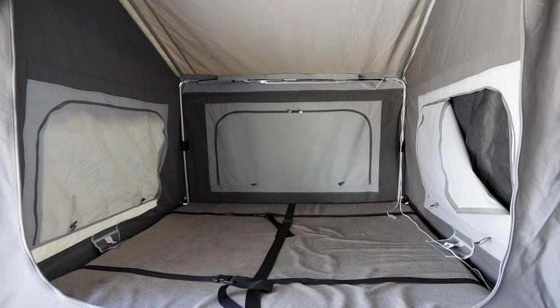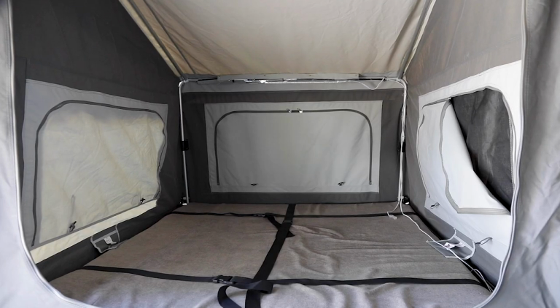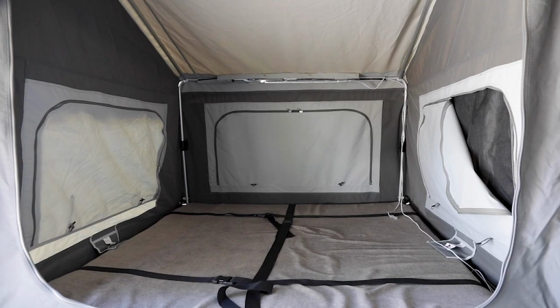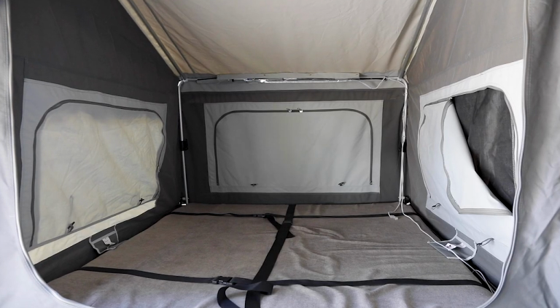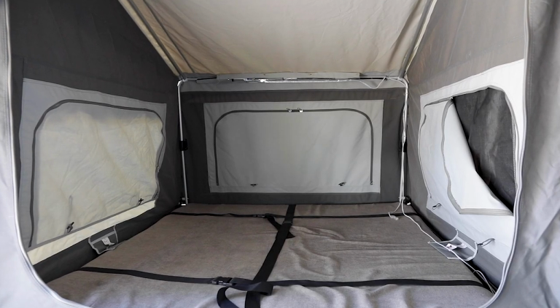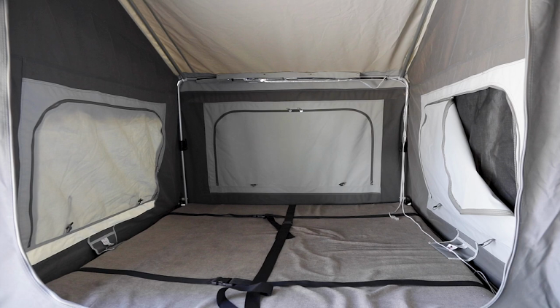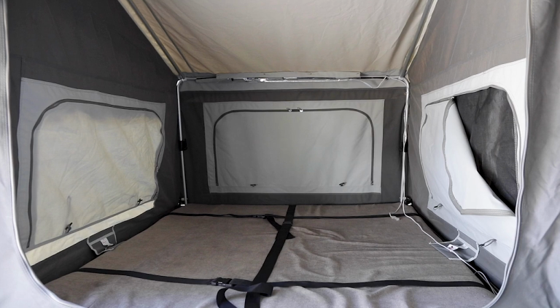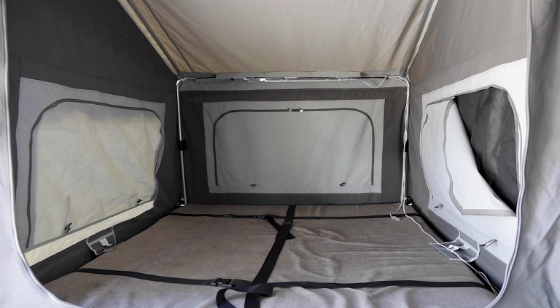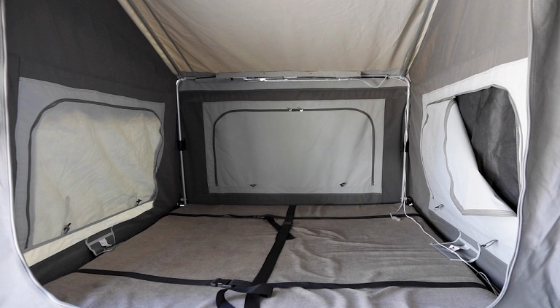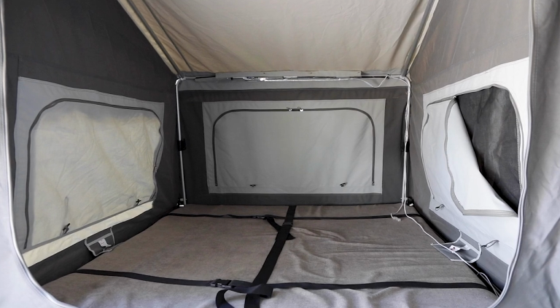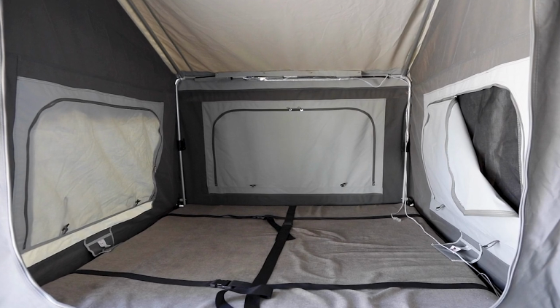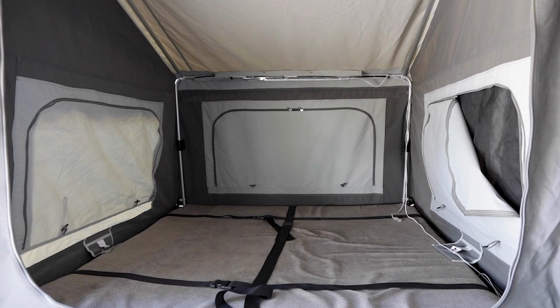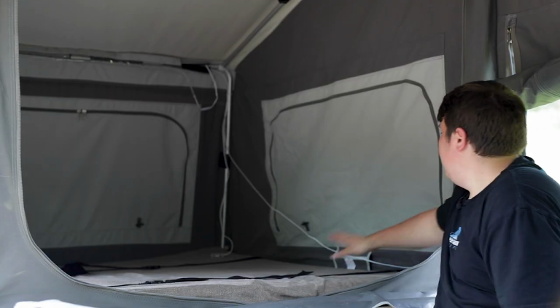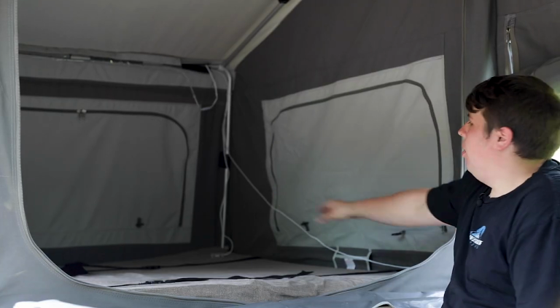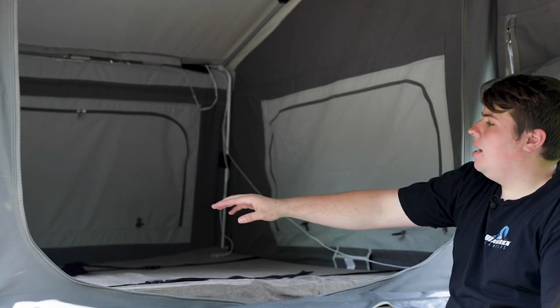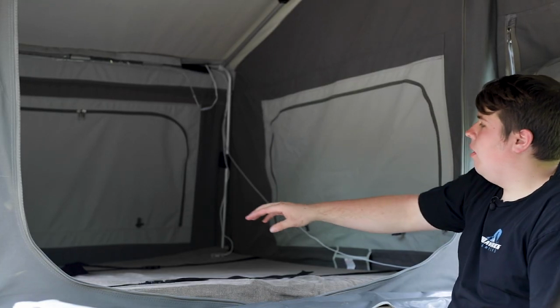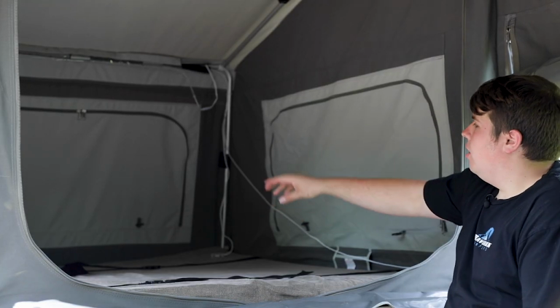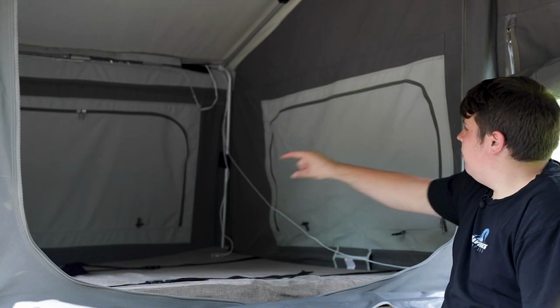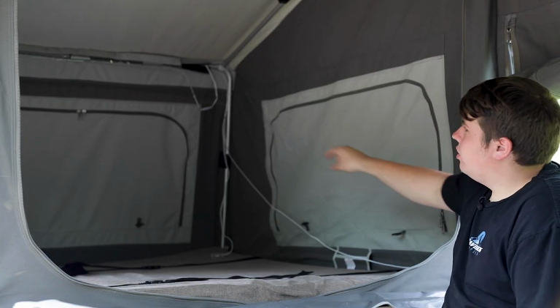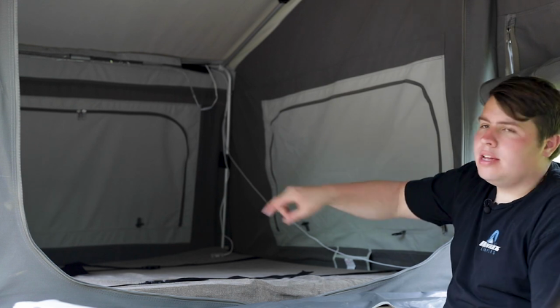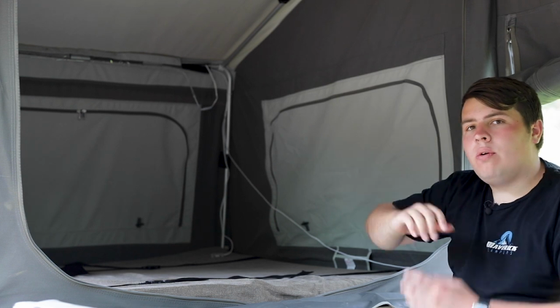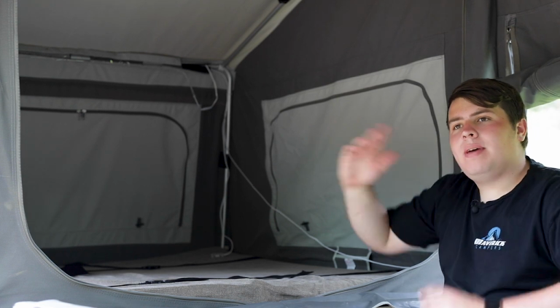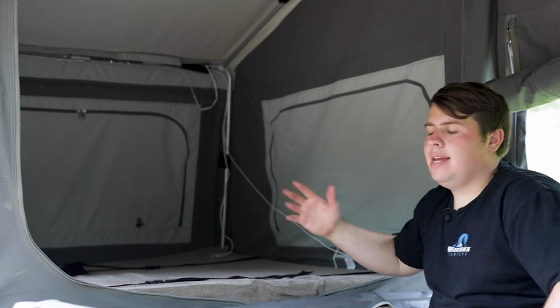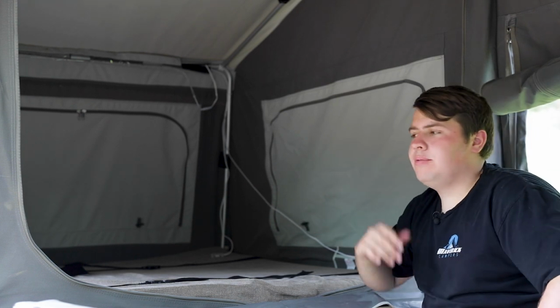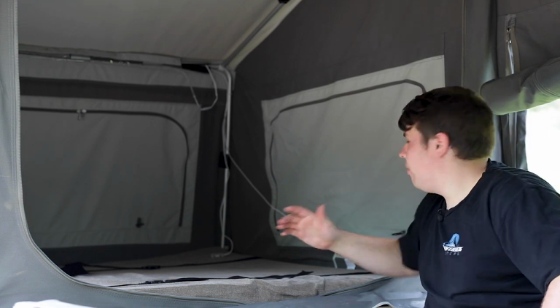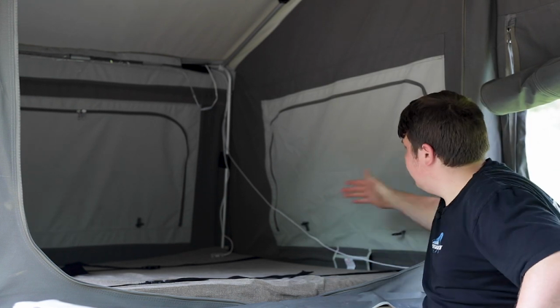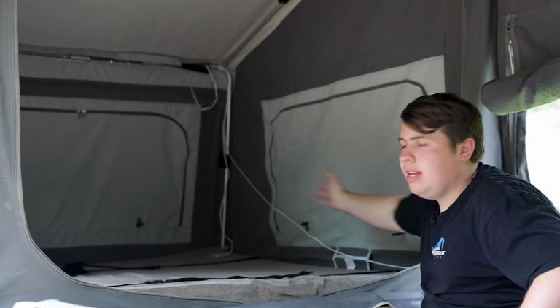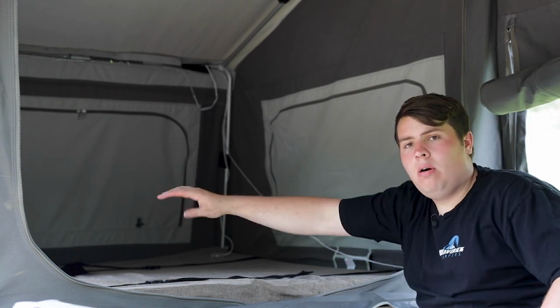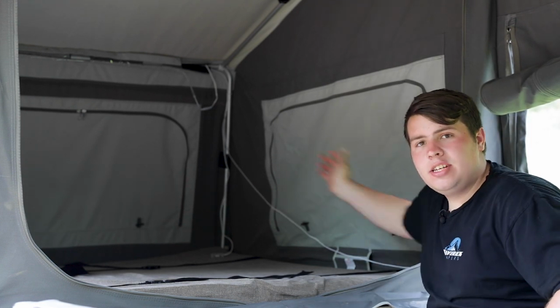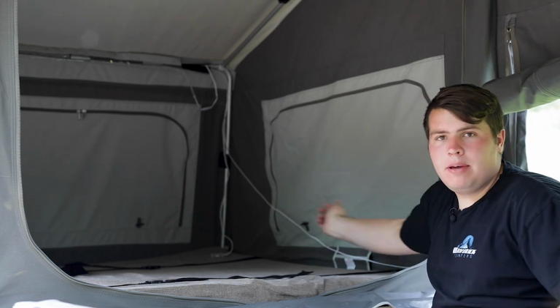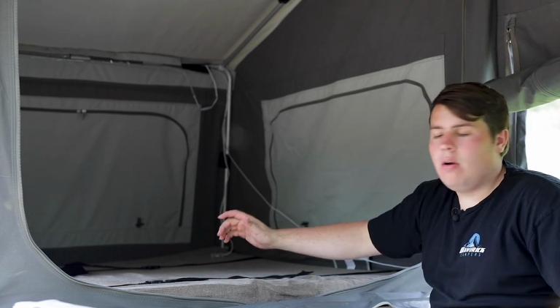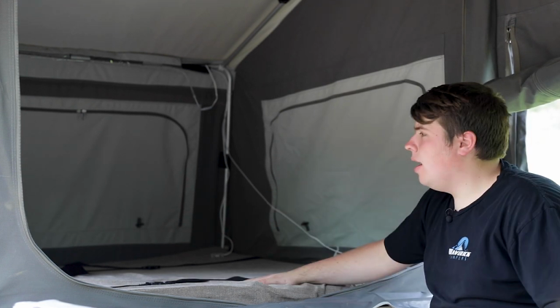Up the front here you've got your beautiful queen size bed which is amazing. You've got pockets on each side, and you've got your gas struts in each corner which makes that tent setup super easy so you're not hitting poles on each side of the bed when you're rolling around.